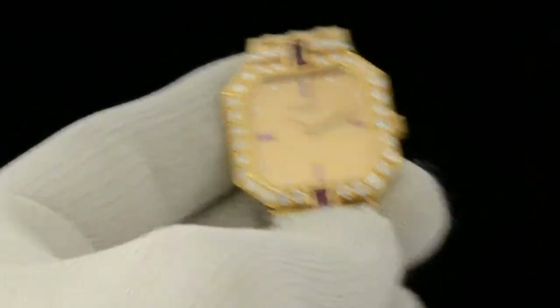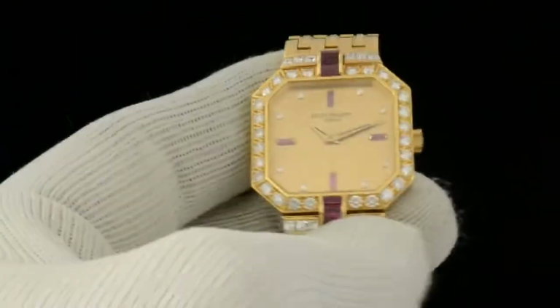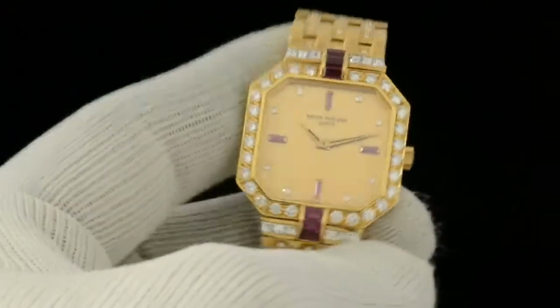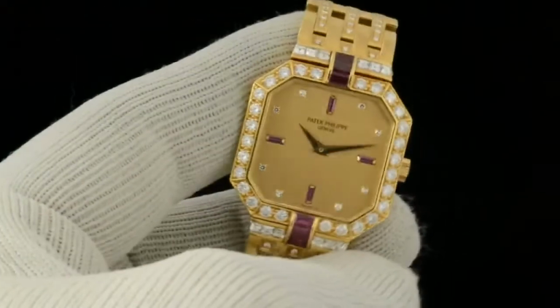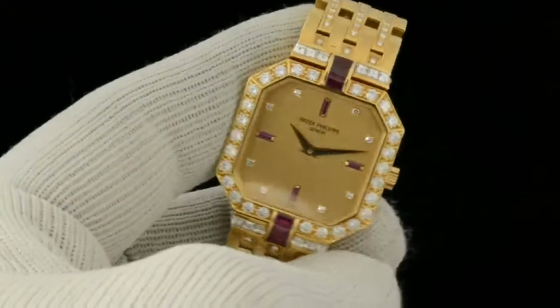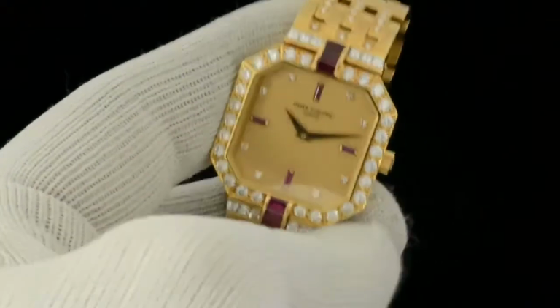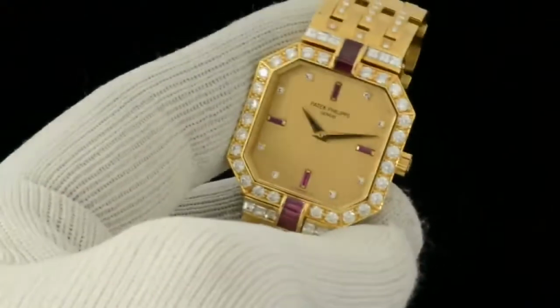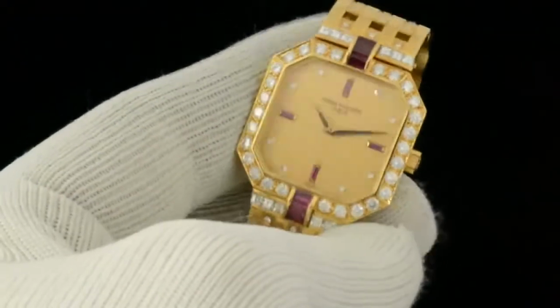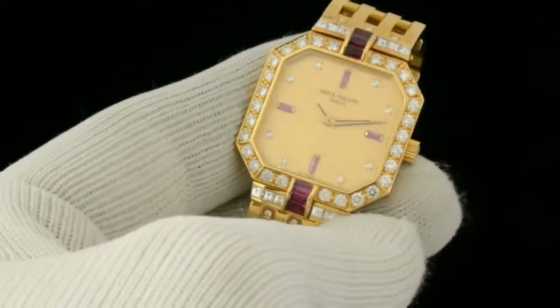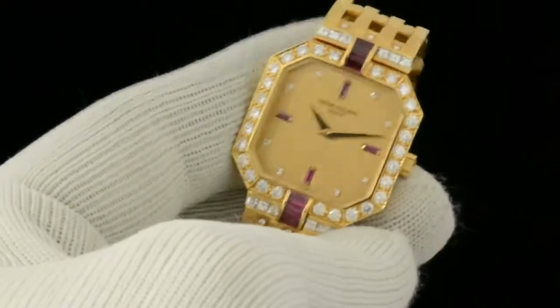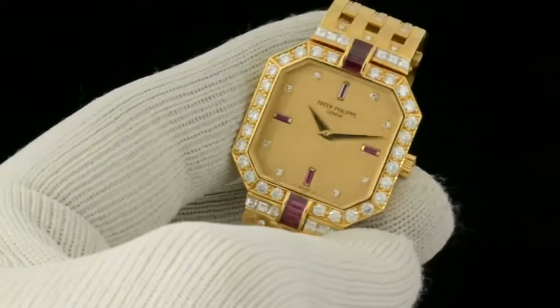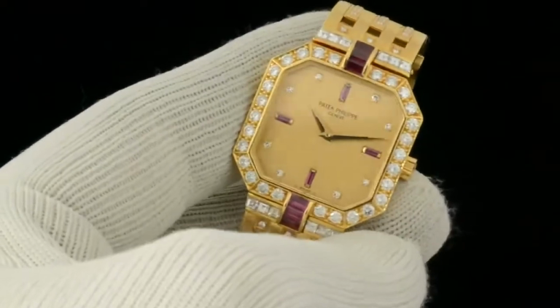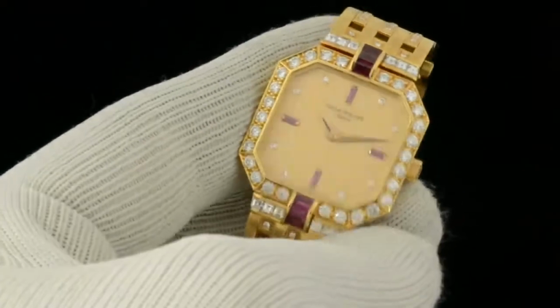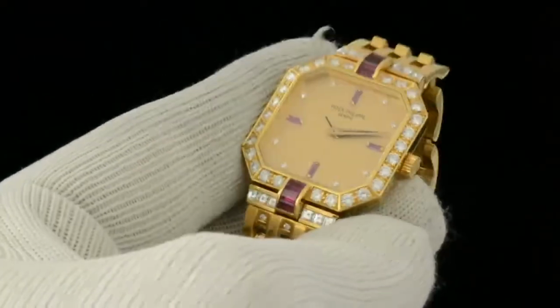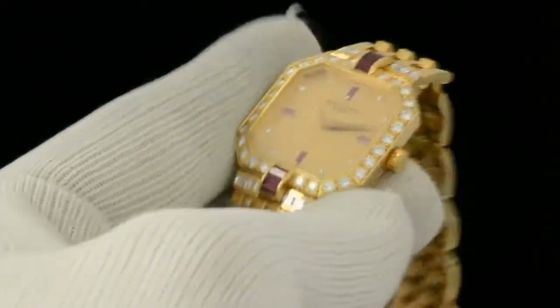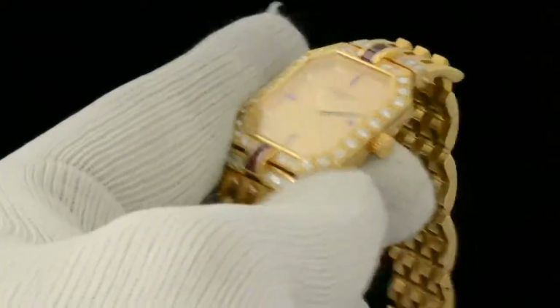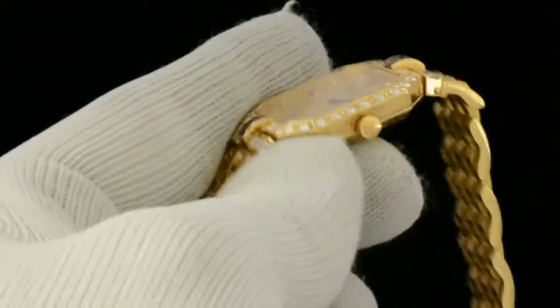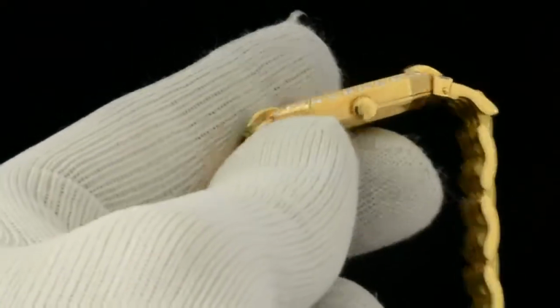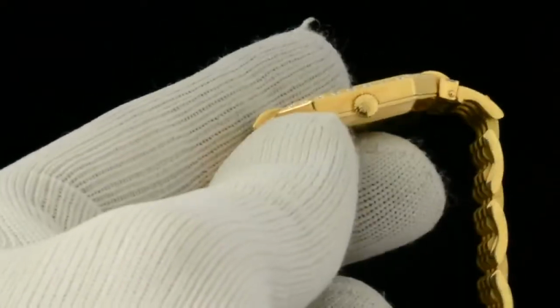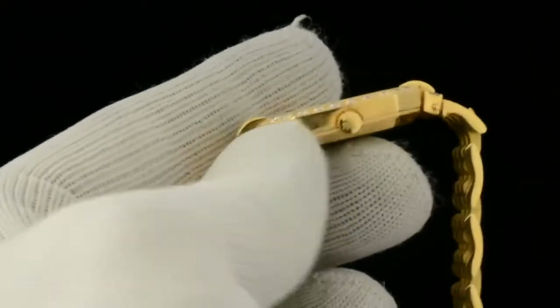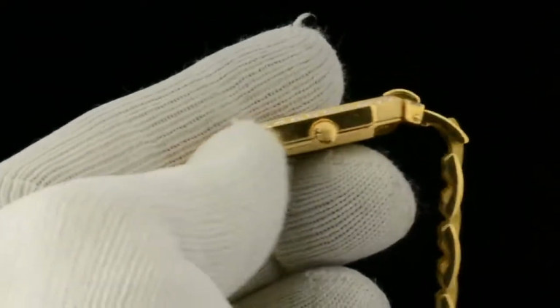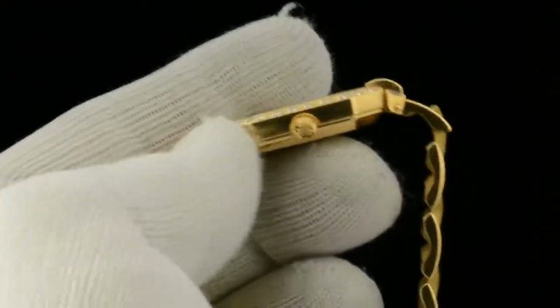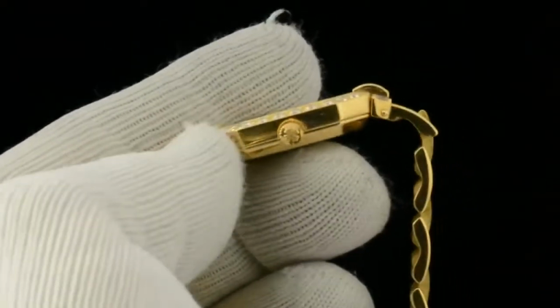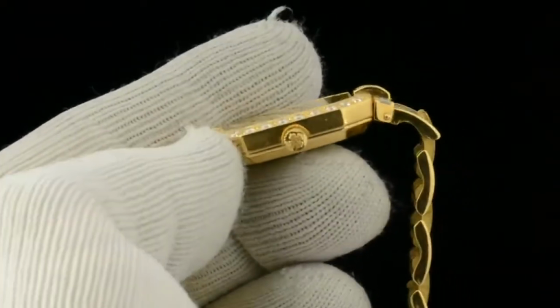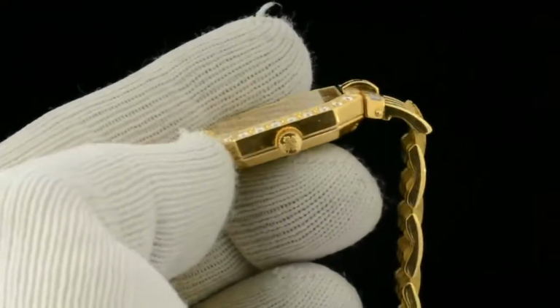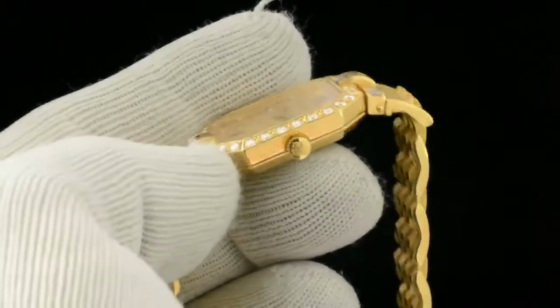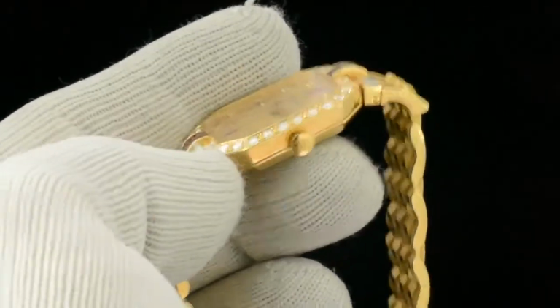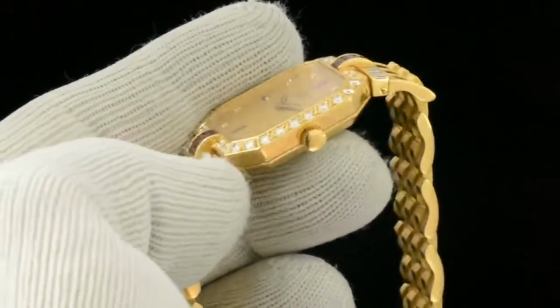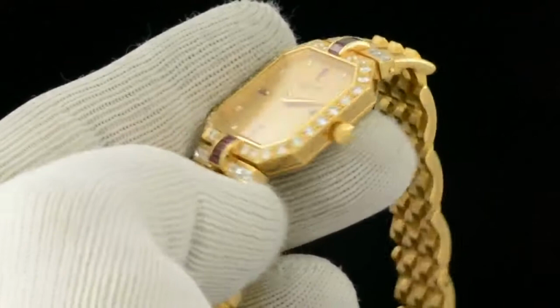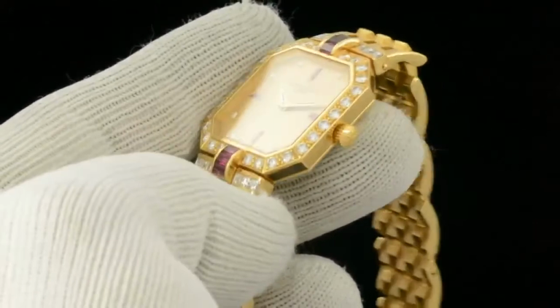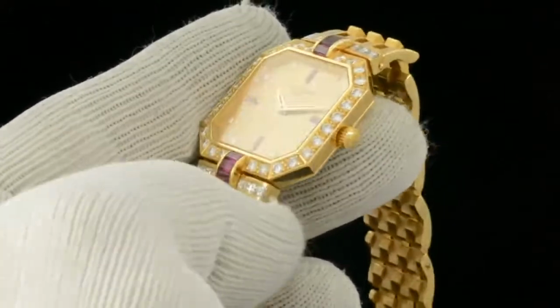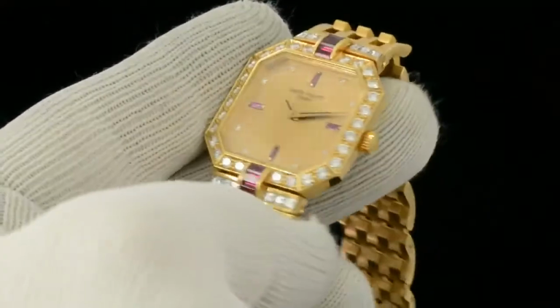The watch is 28 millimeters across the case, not including the push-down Patek Philippe signed crown.